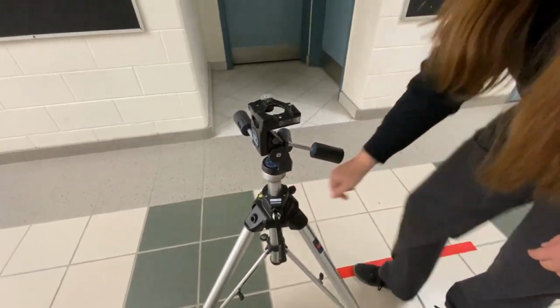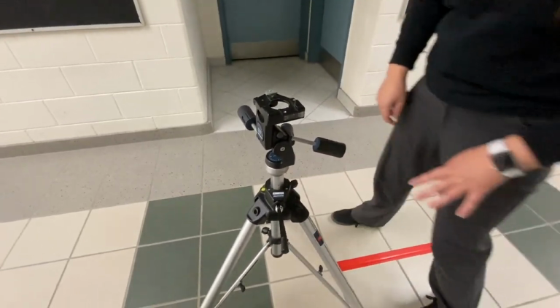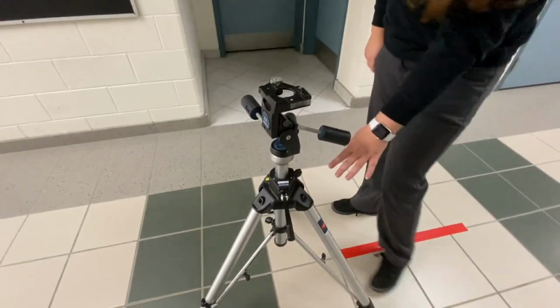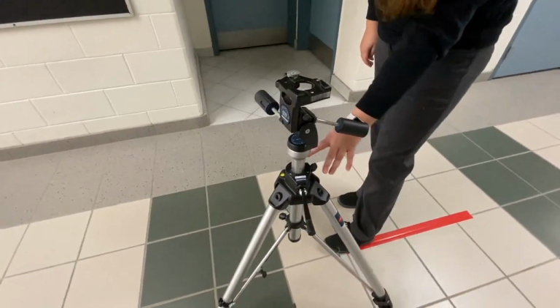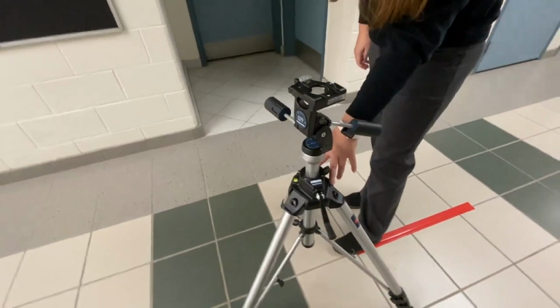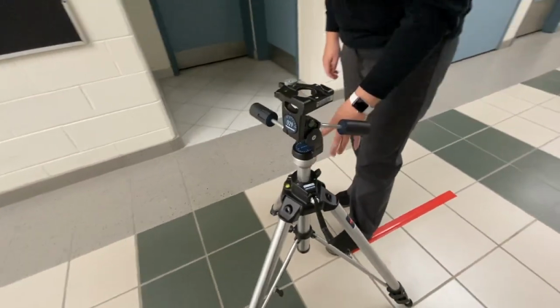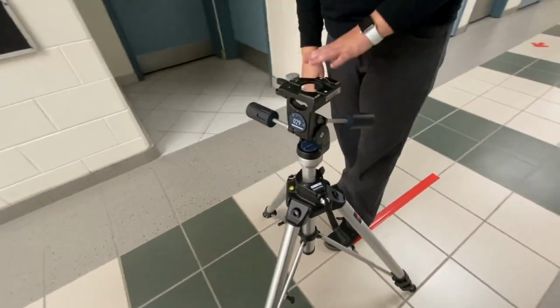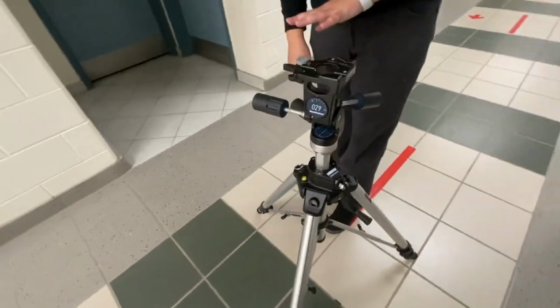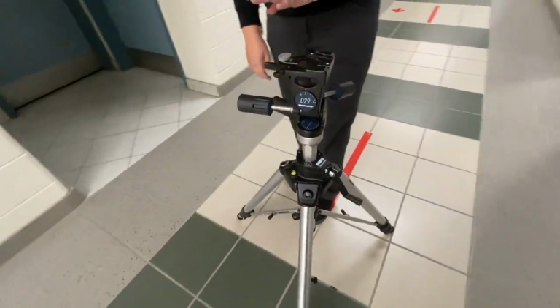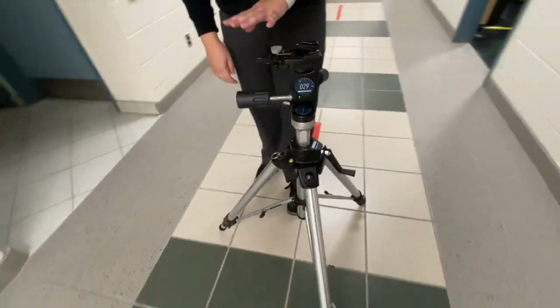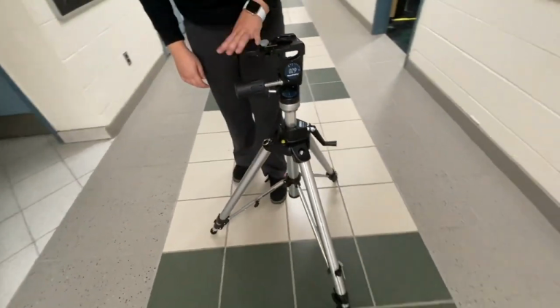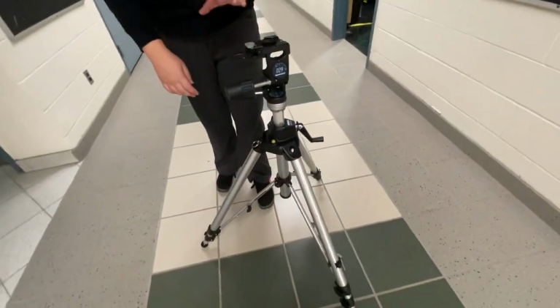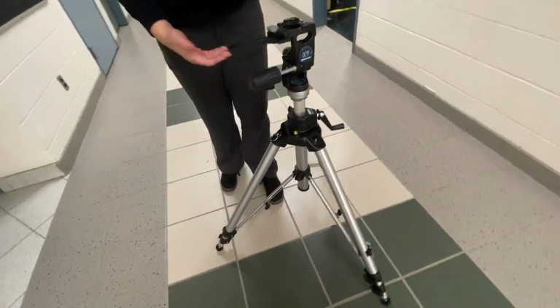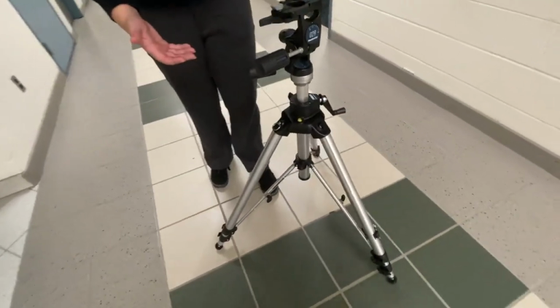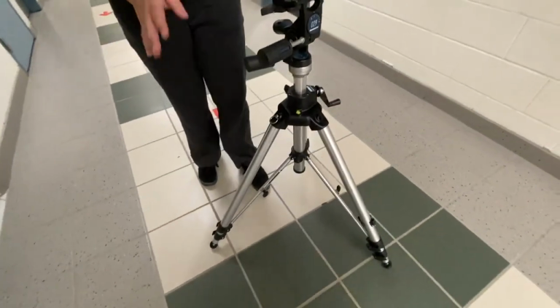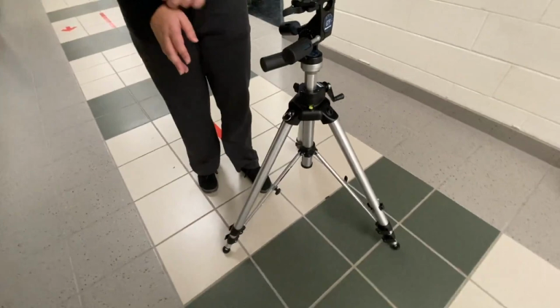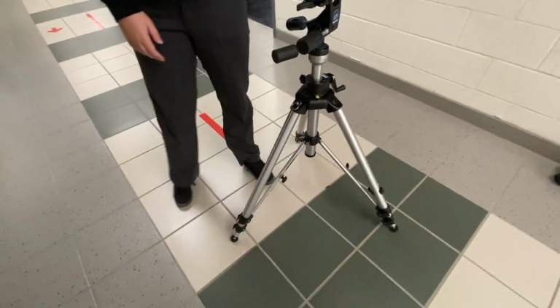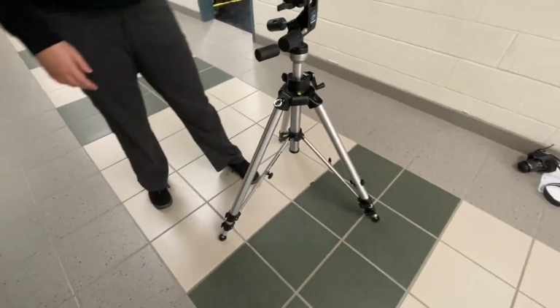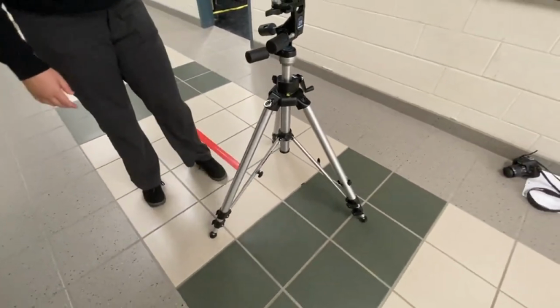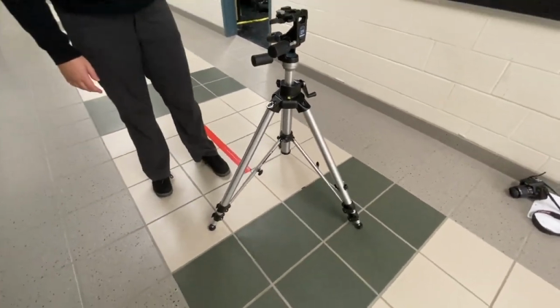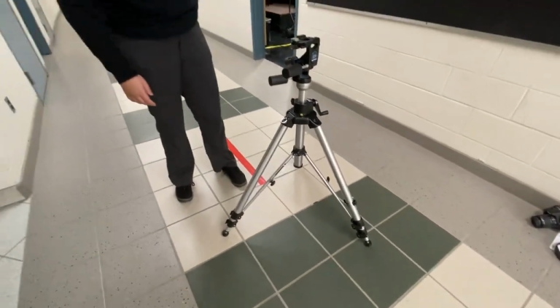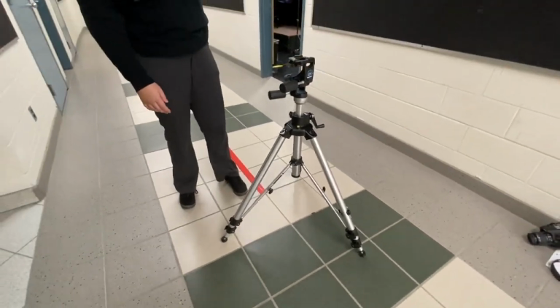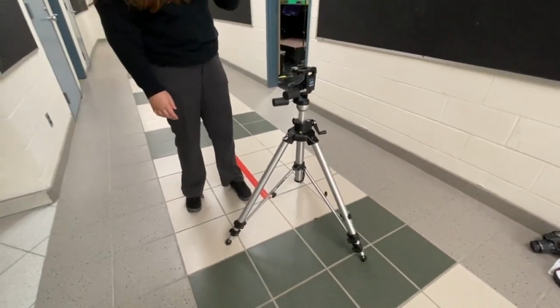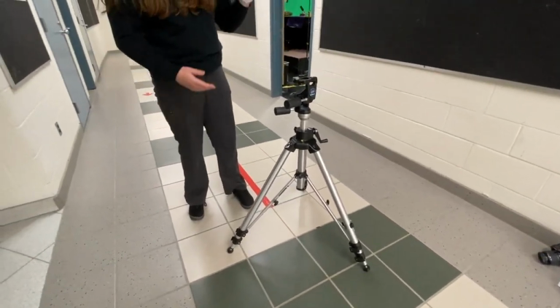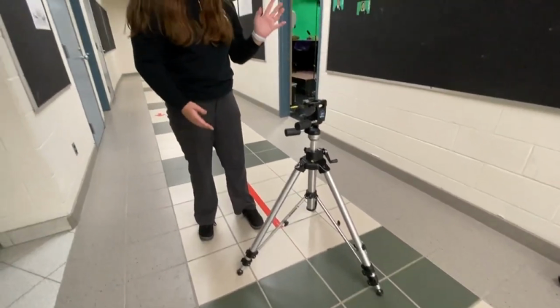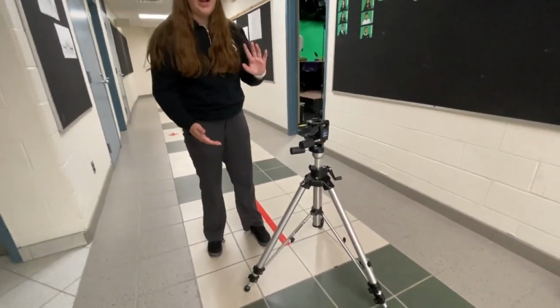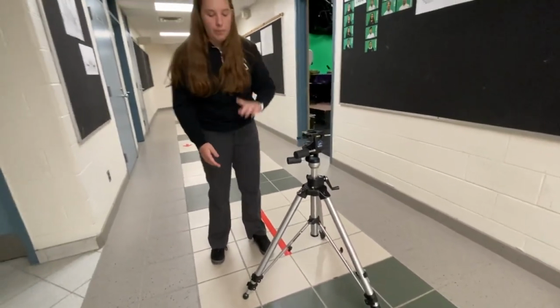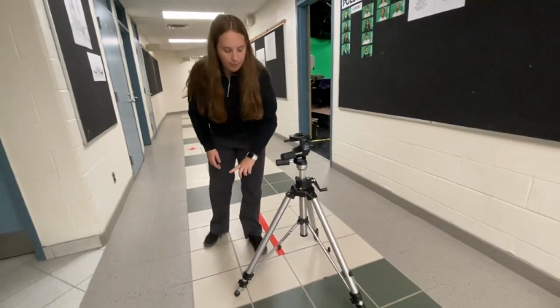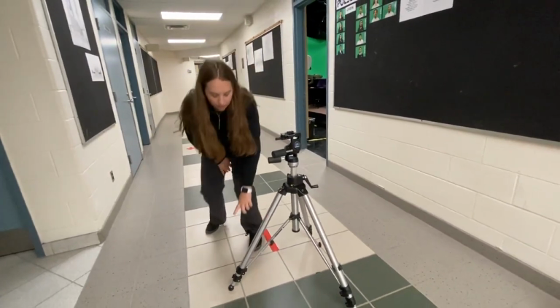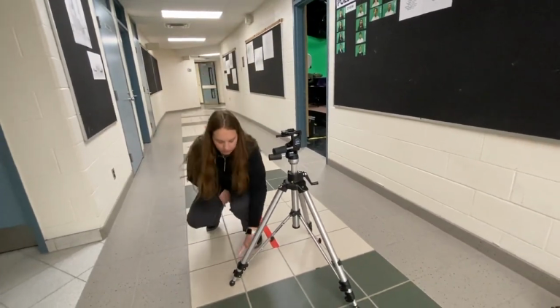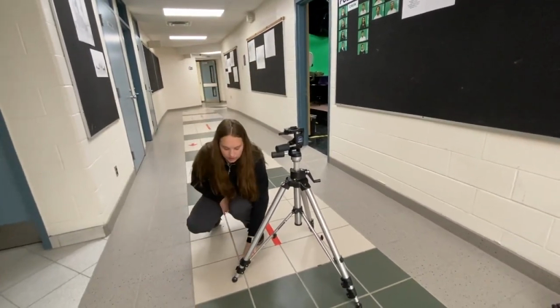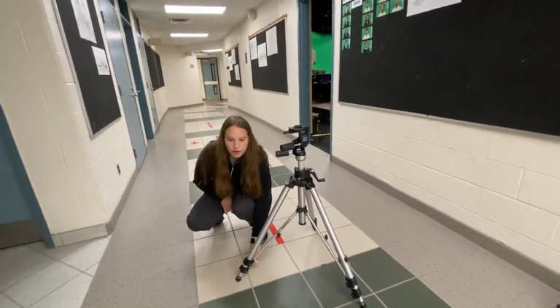And then we have the legs. The legs are probably the most crucial part of the tripod. You are able to make the tripod lower or higher by using these clips.